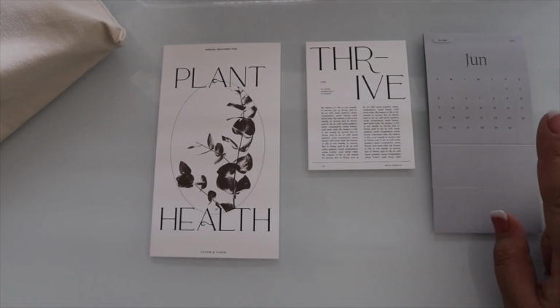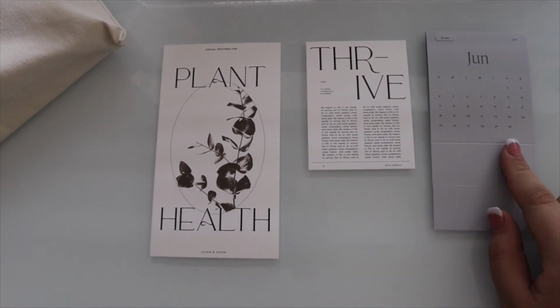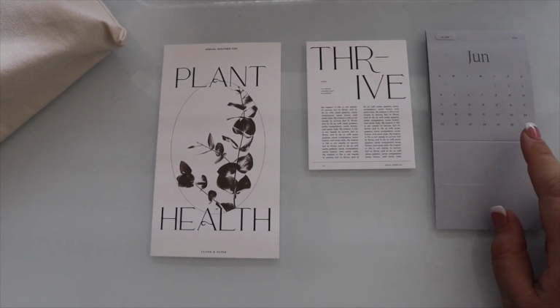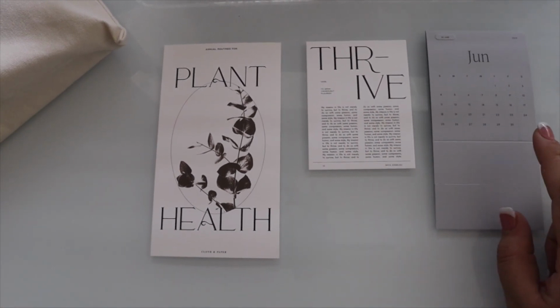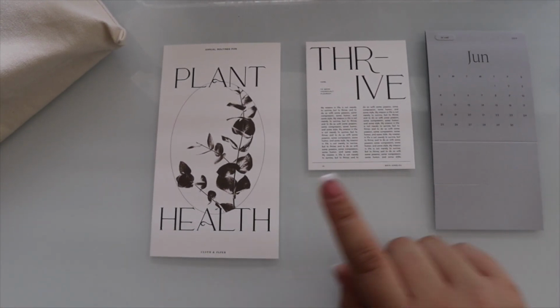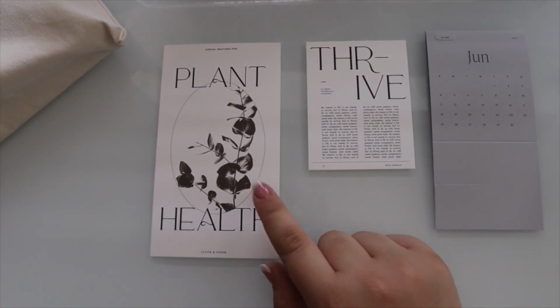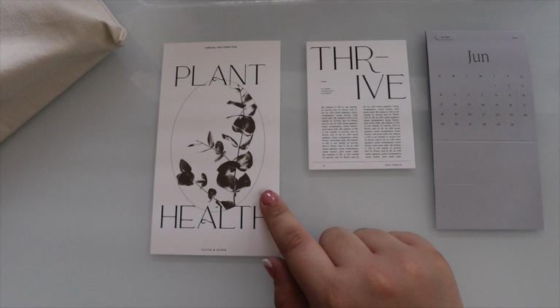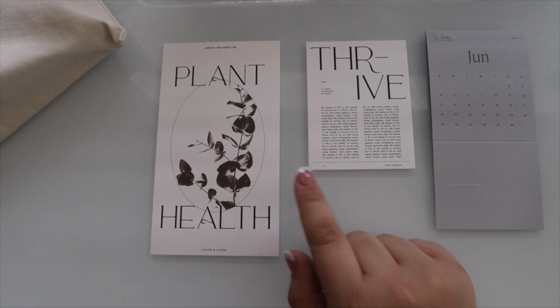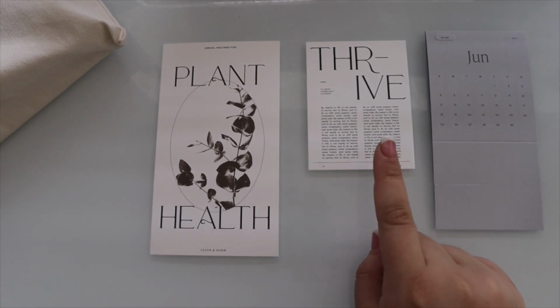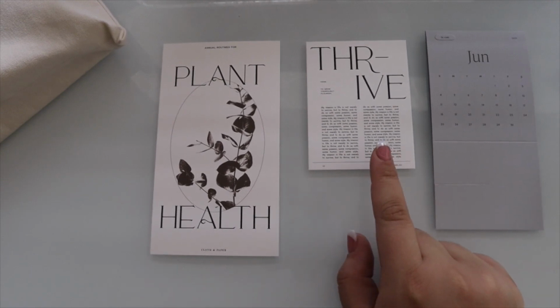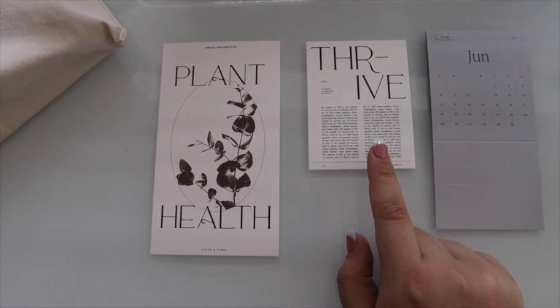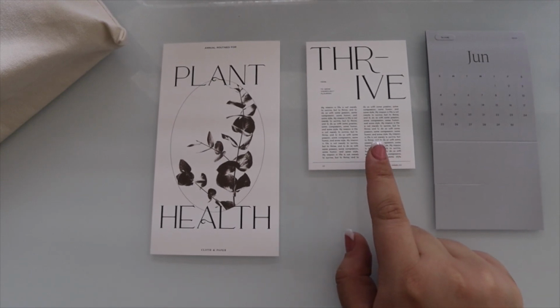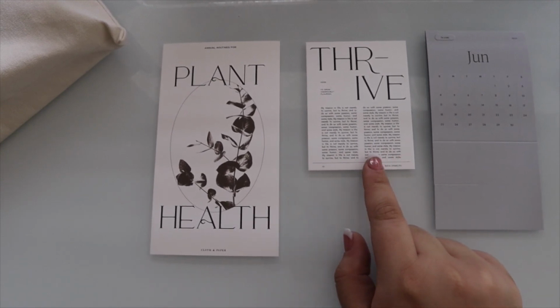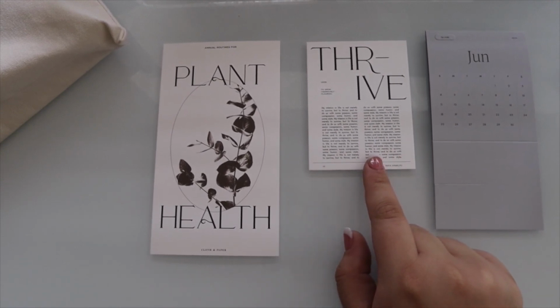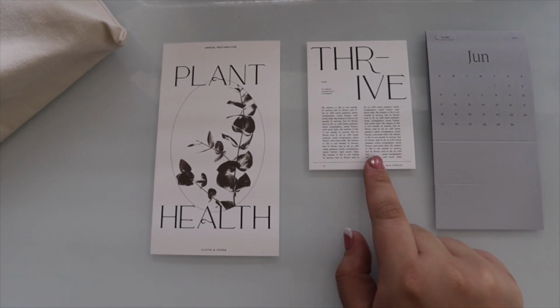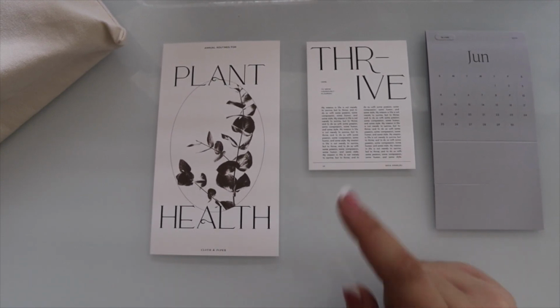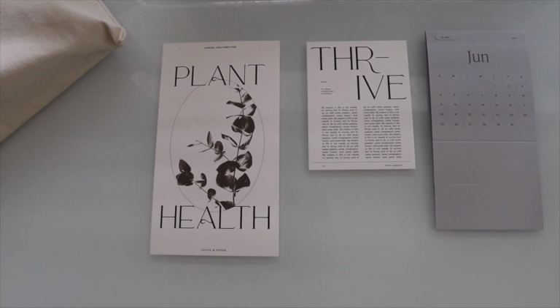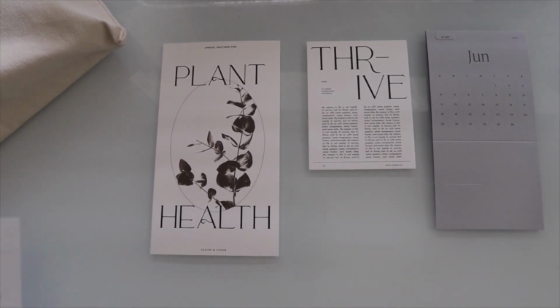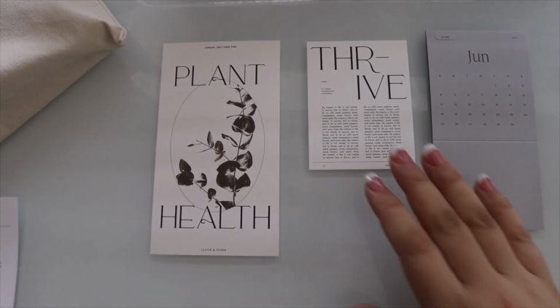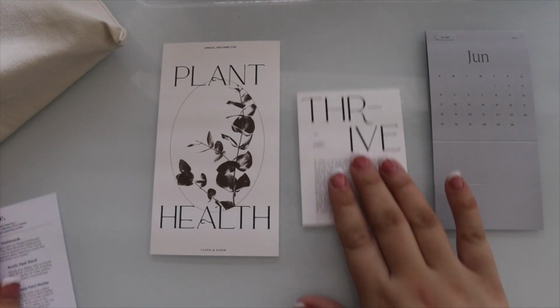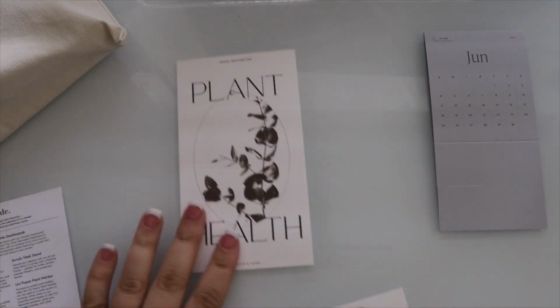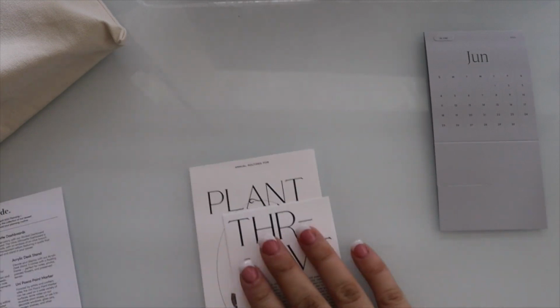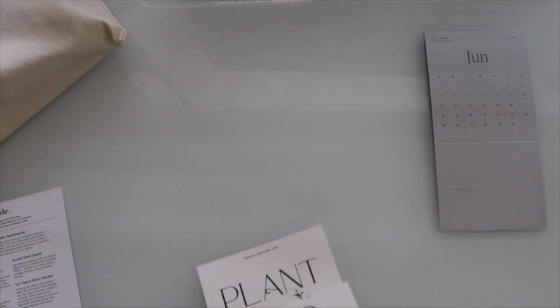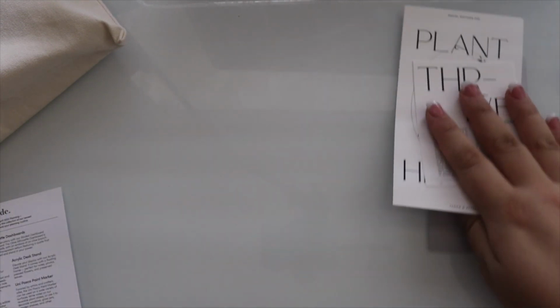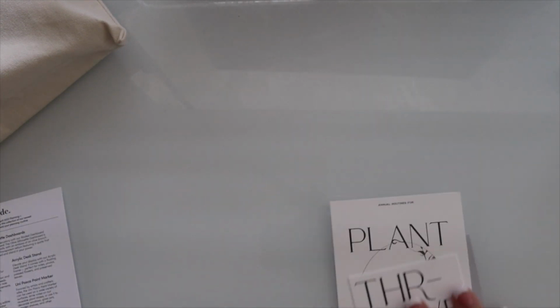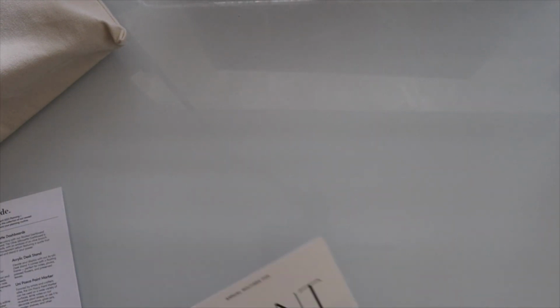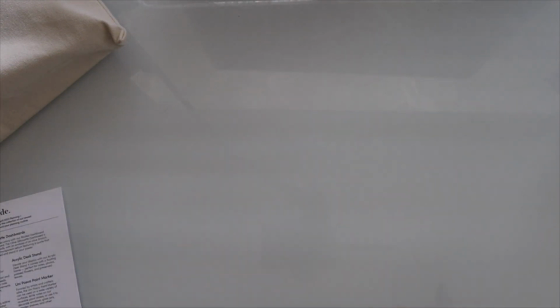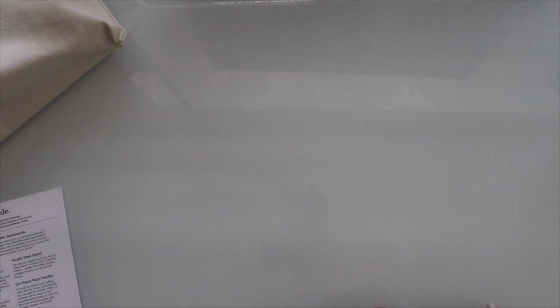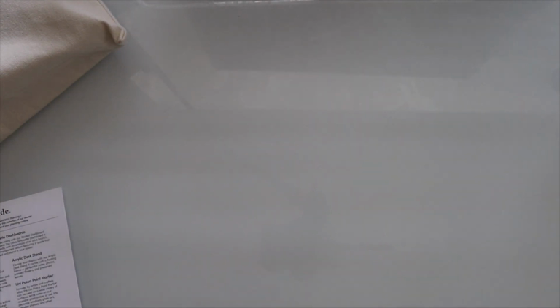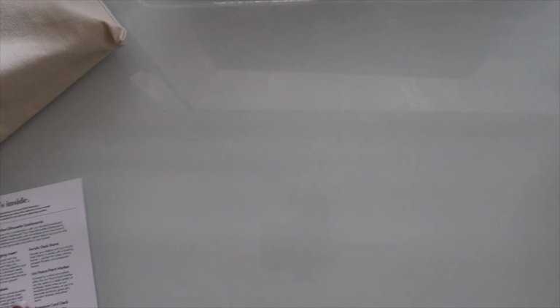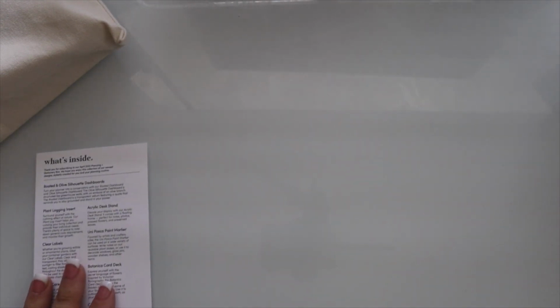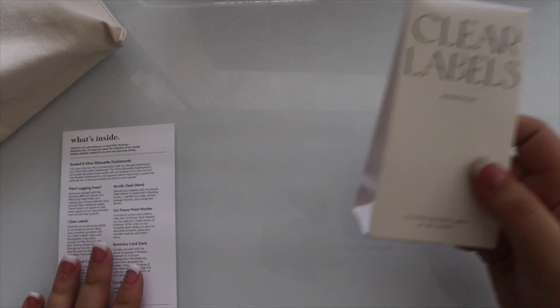Hey y'all and welcome back to my channel. Today I will be unboxing the Cloth and Paper subscription box for the month of April. This actually came pretty early this month, so let's go ahead and open her up.